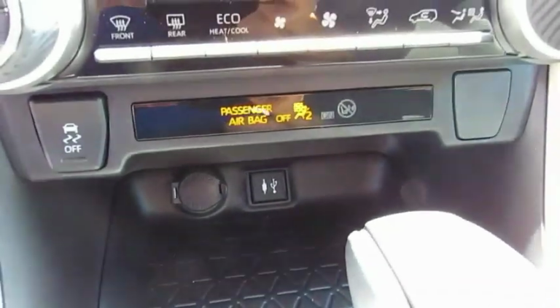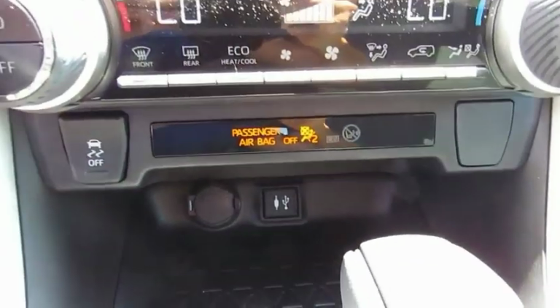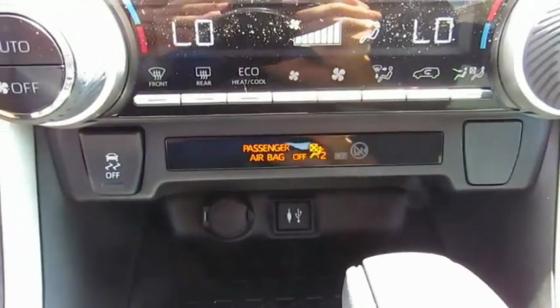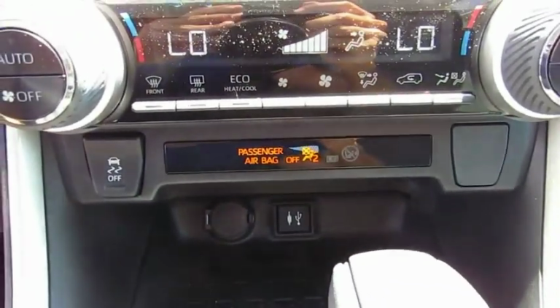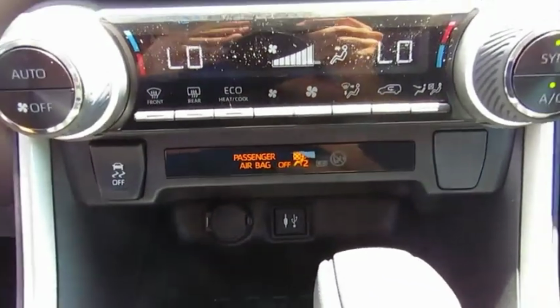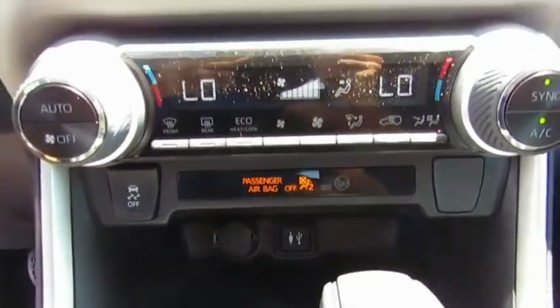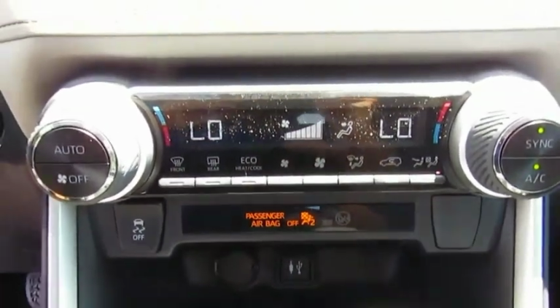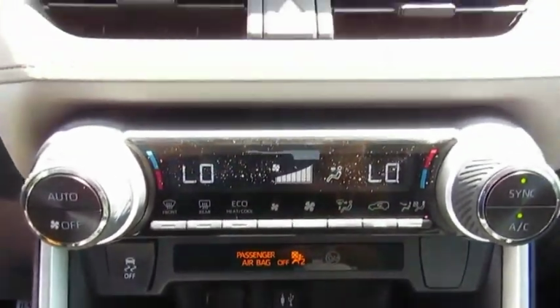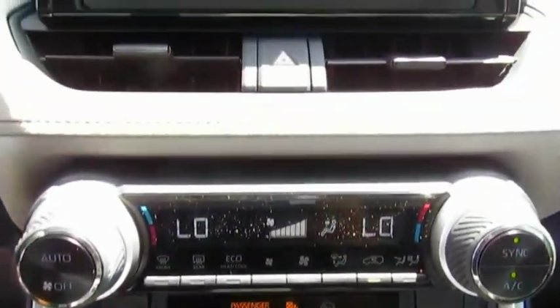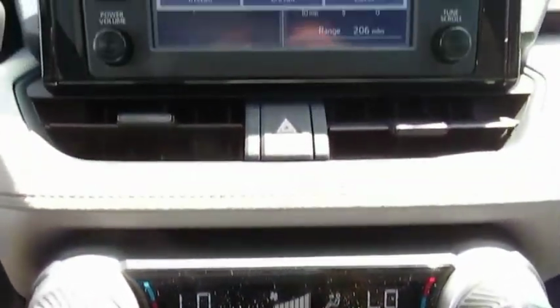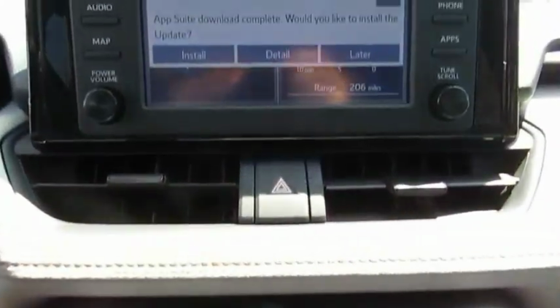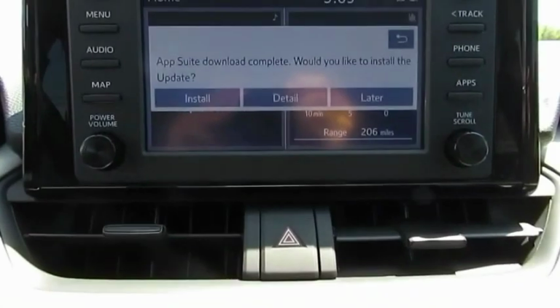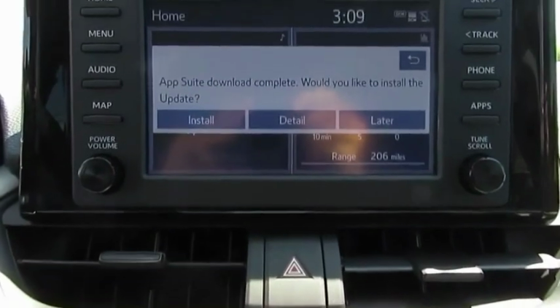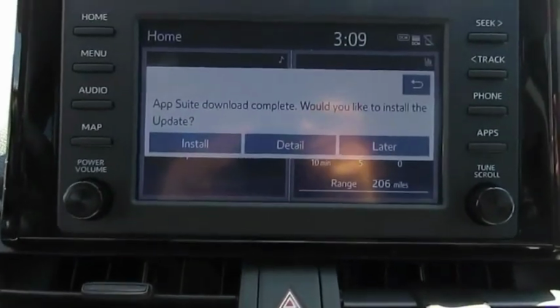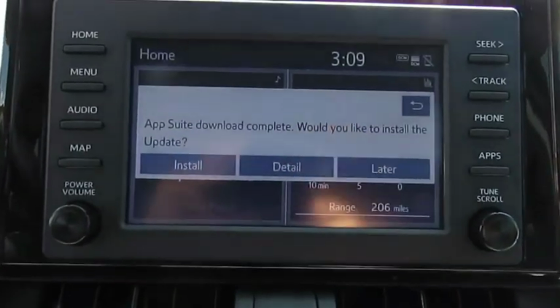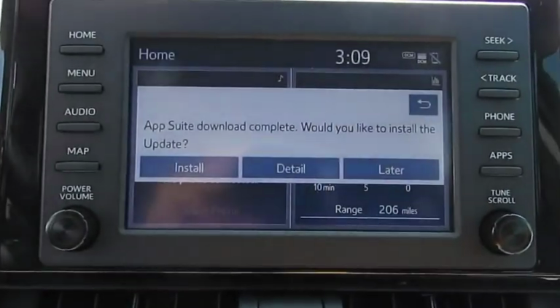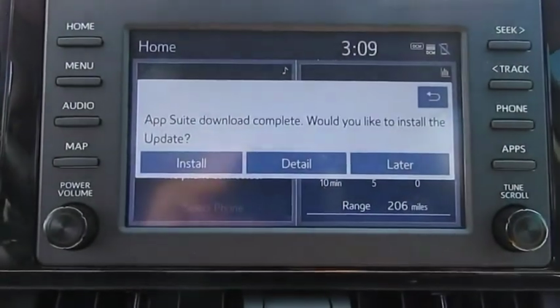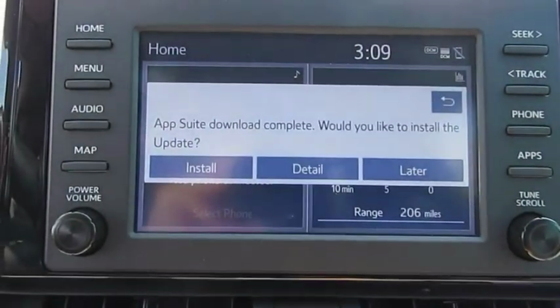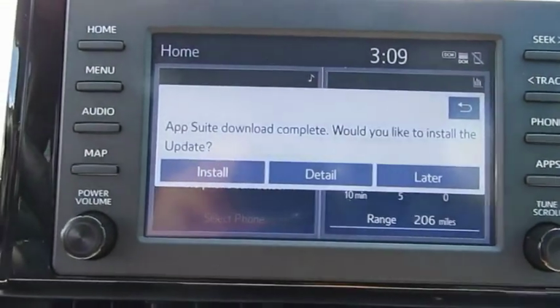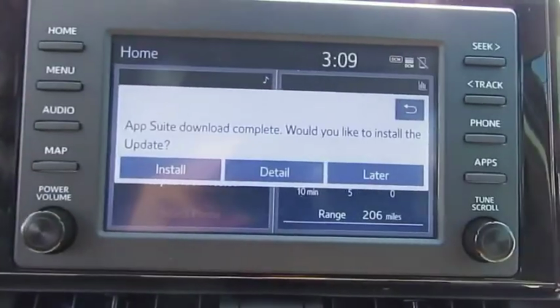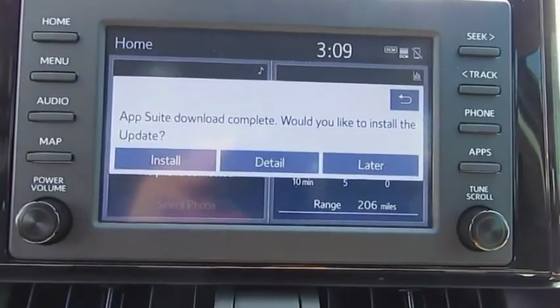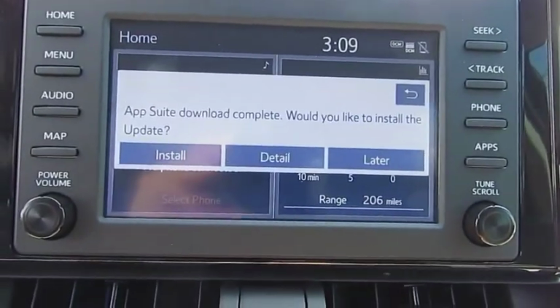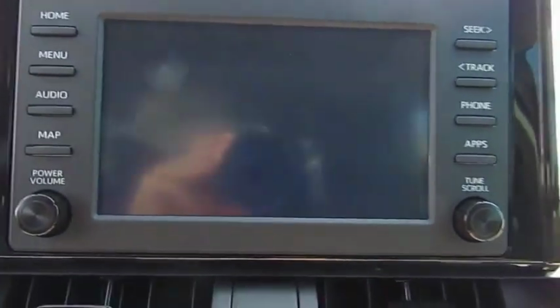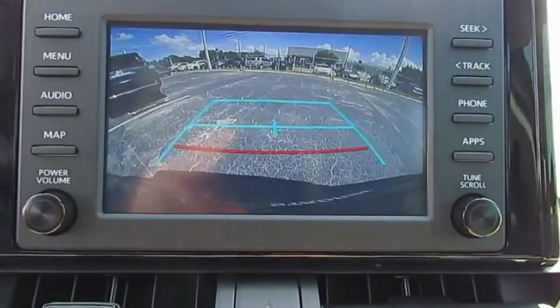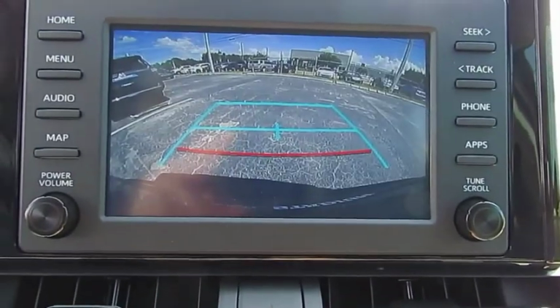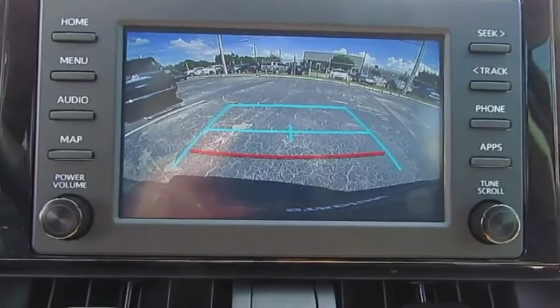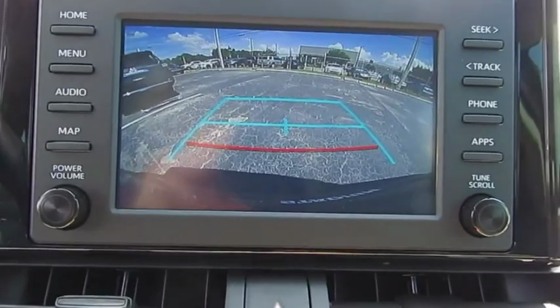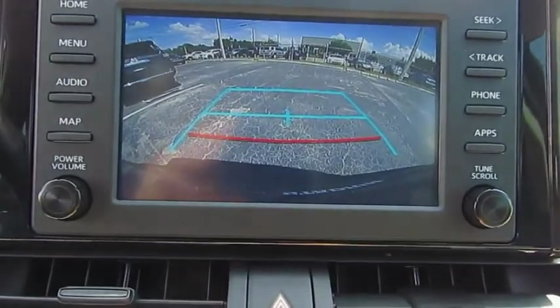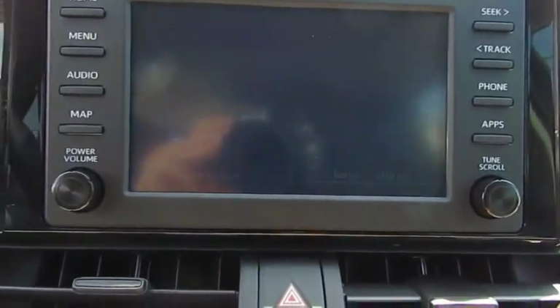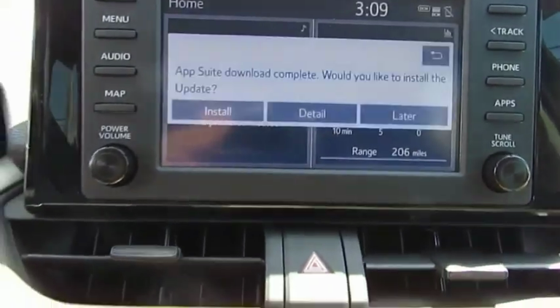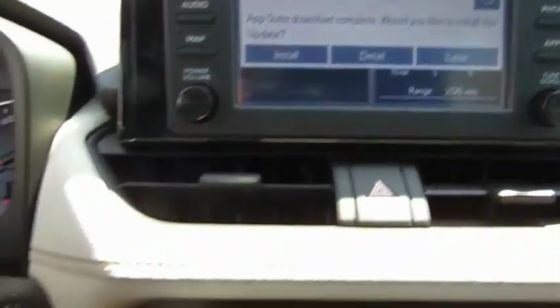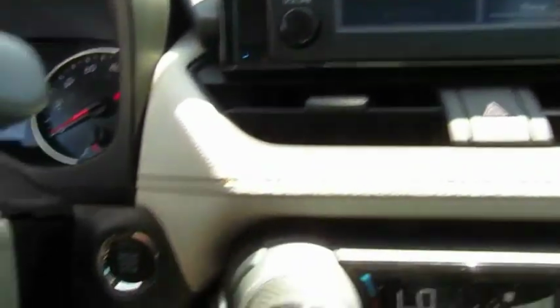traction control, intermittent wipers, daytime running lights, remote keyless entry, fog lights, remote trunk release, FWD, headlights auto-off, mirror memory.